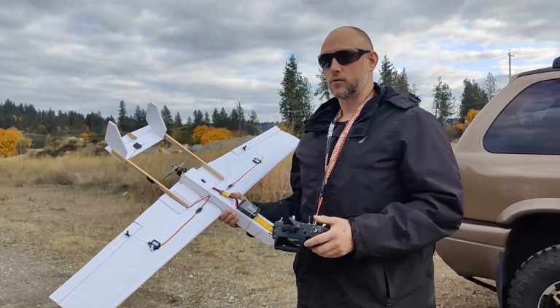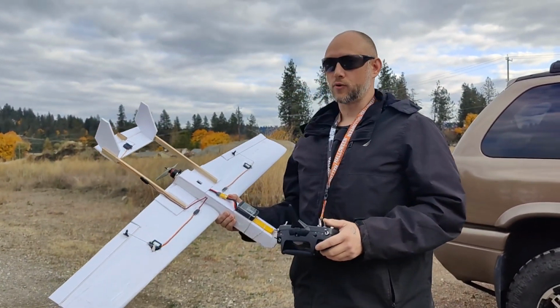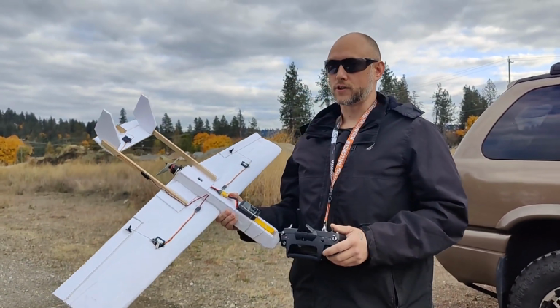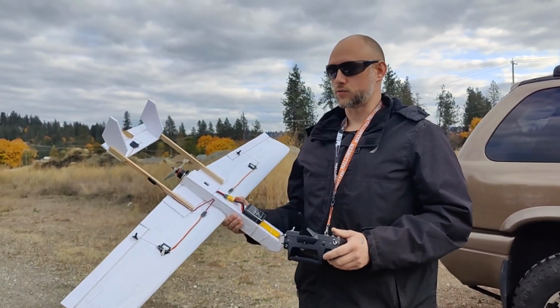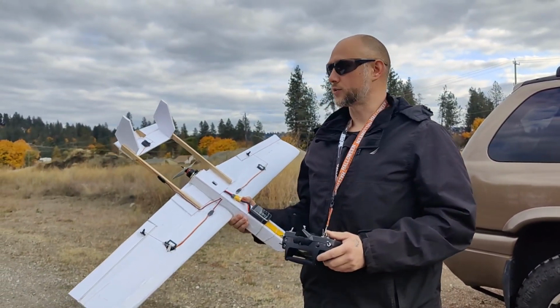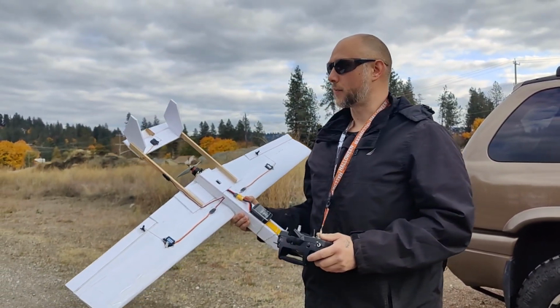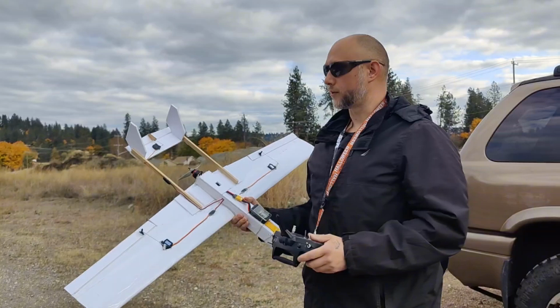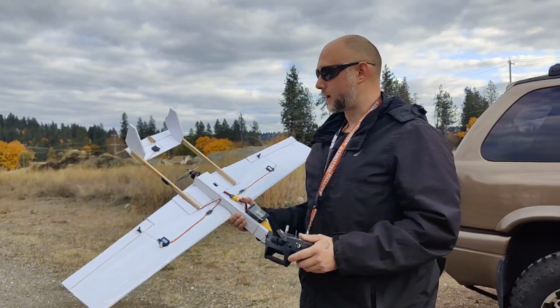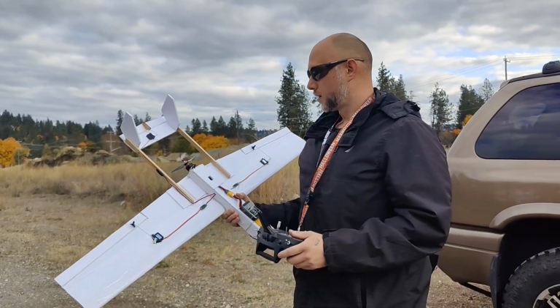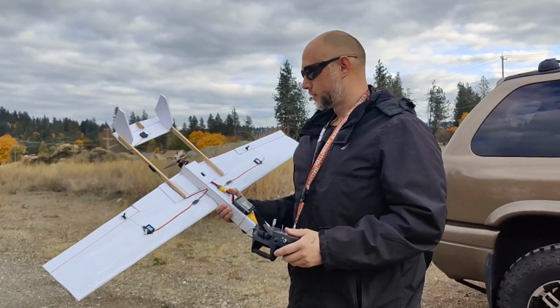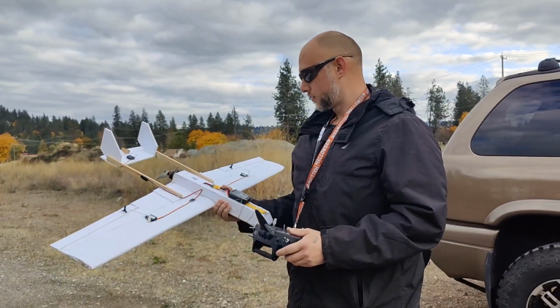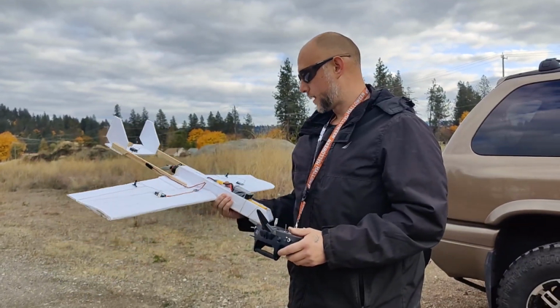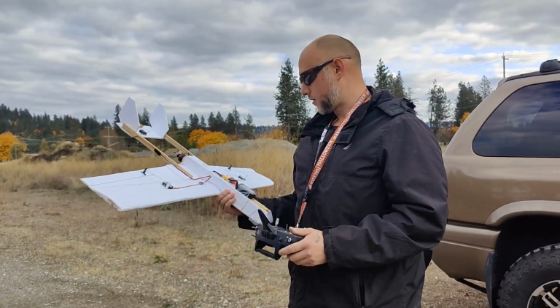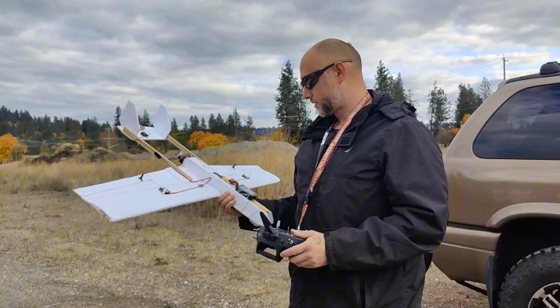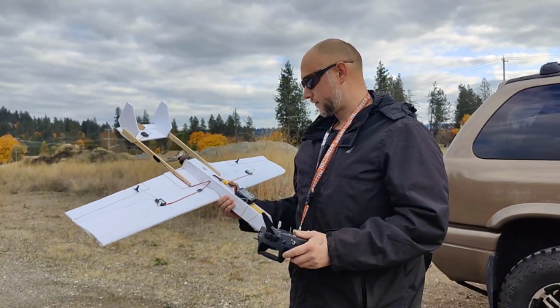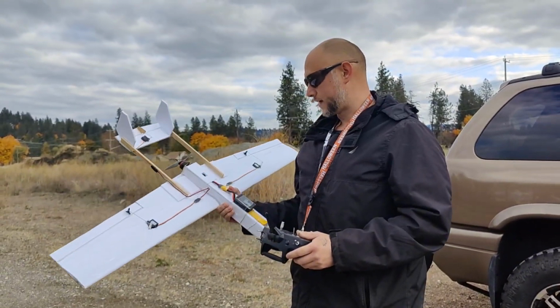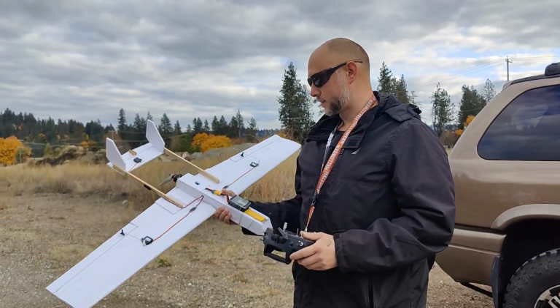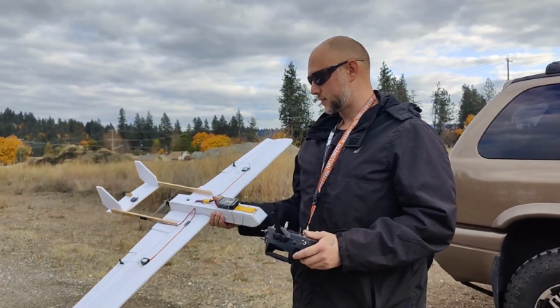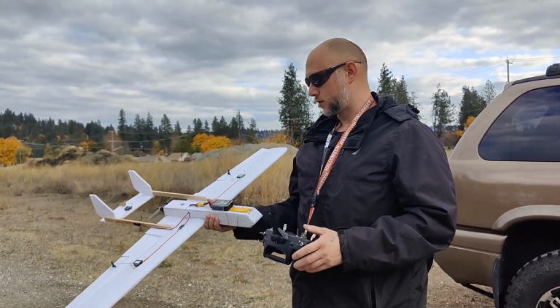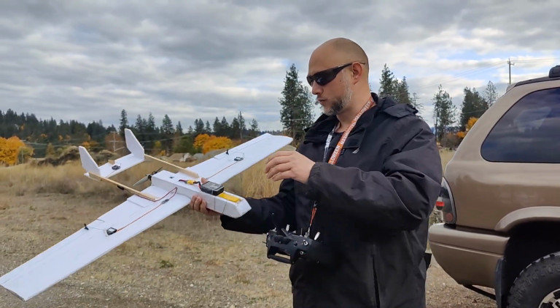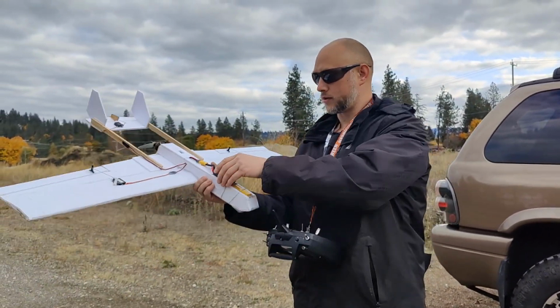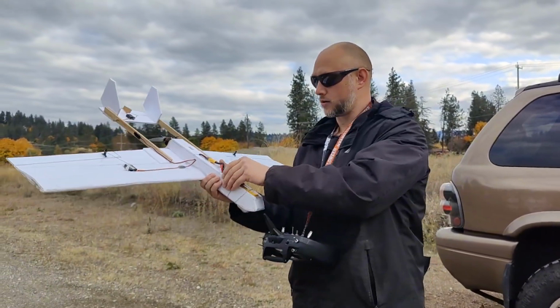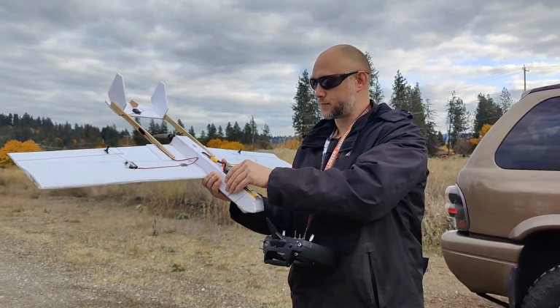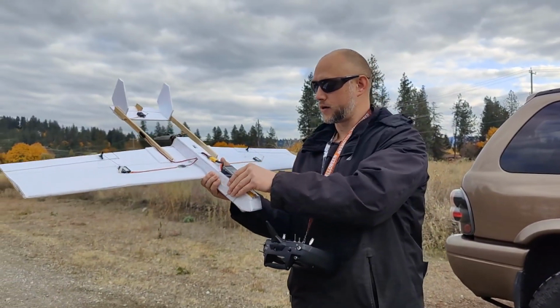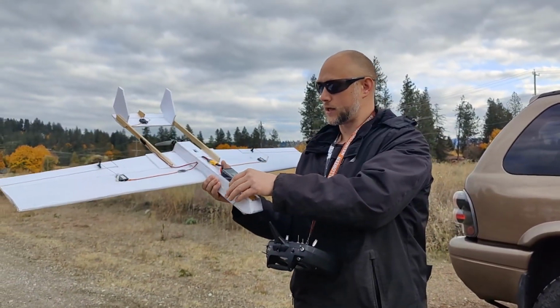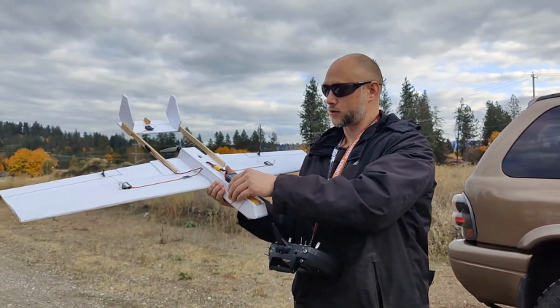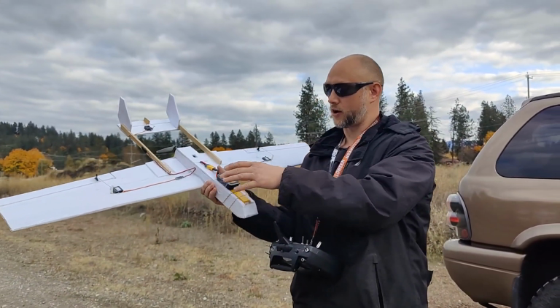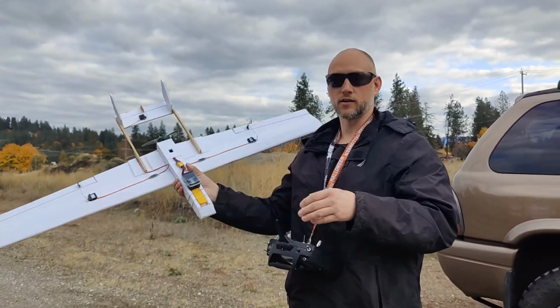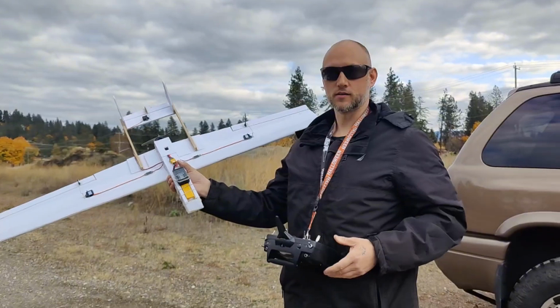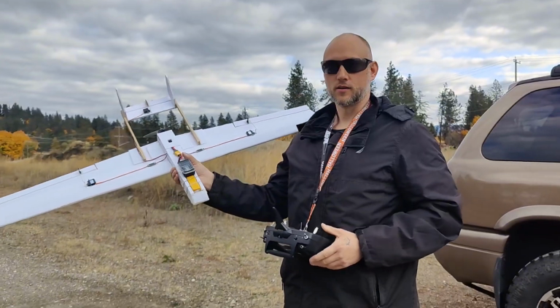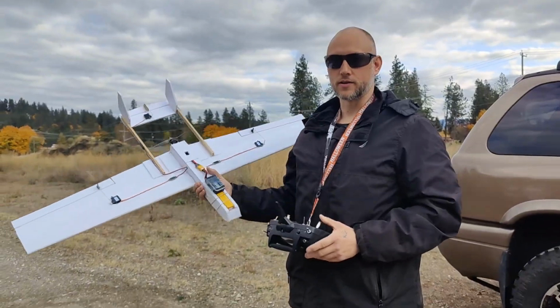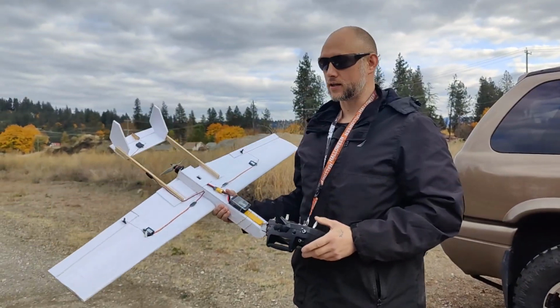It'll be more efficient as well, so I'll probably run that. But for now, I want to see how fast this thing will go with our speedo taped to the front. Let's see.